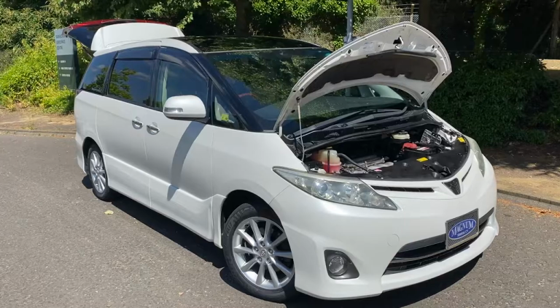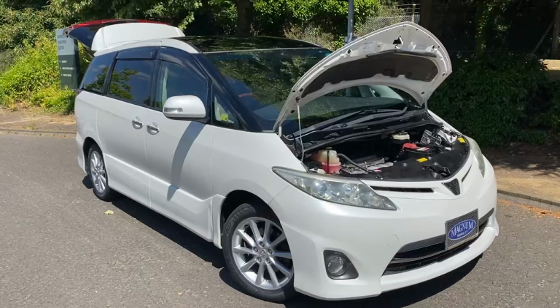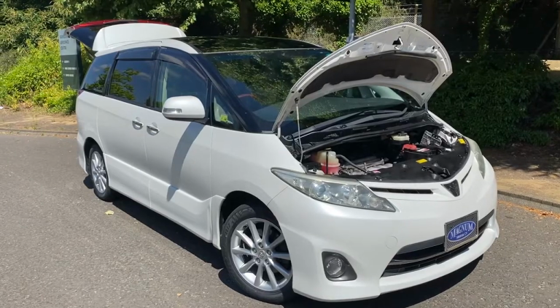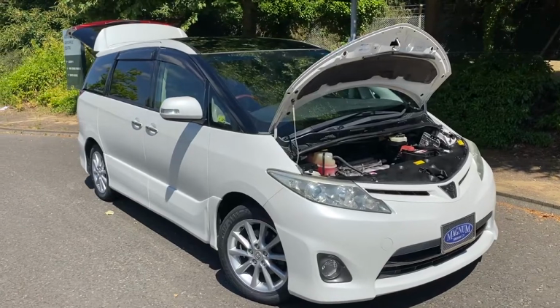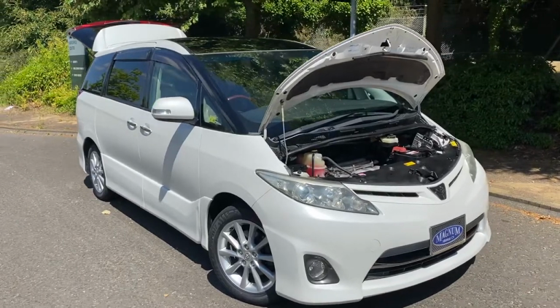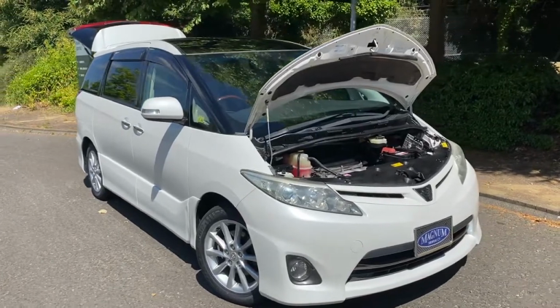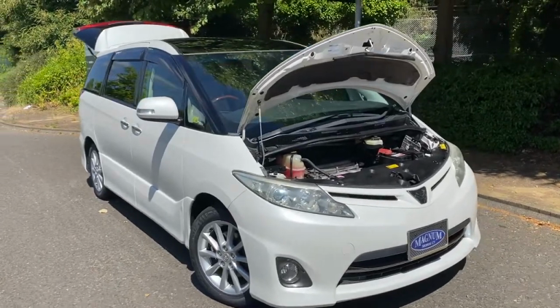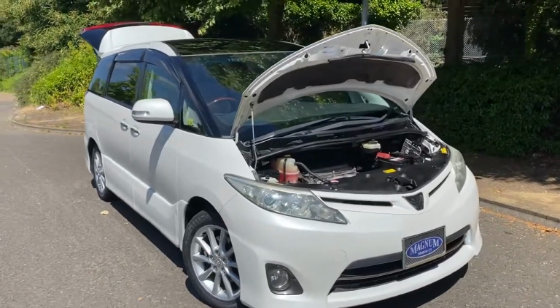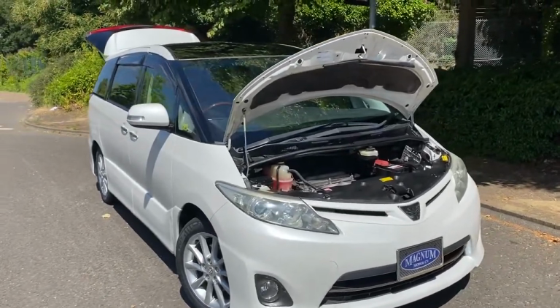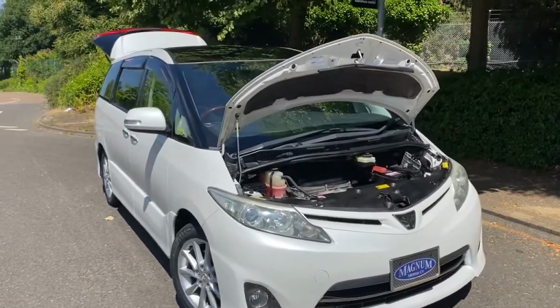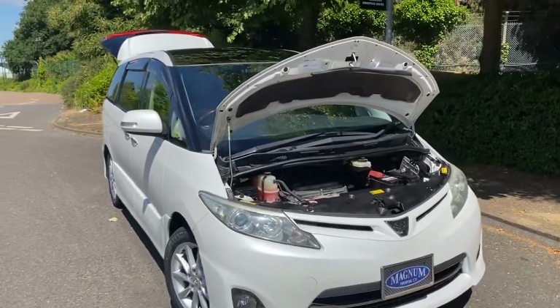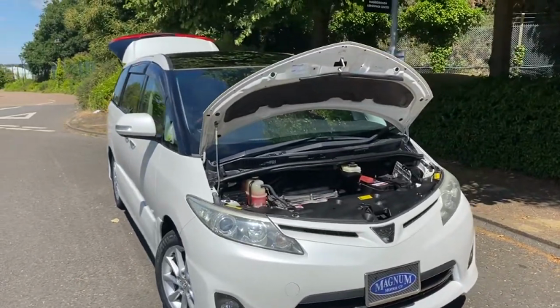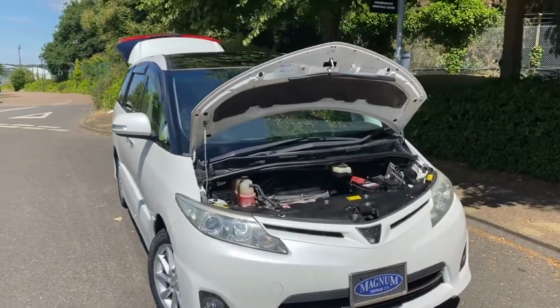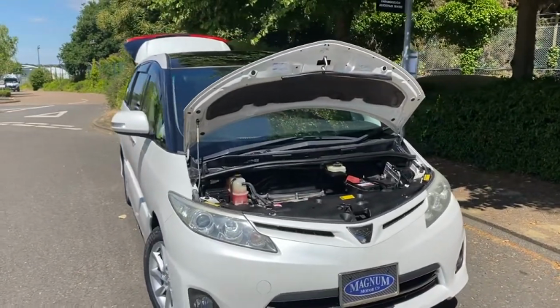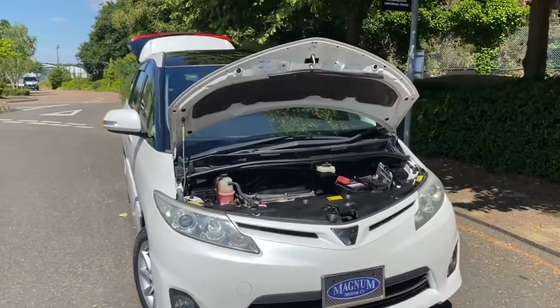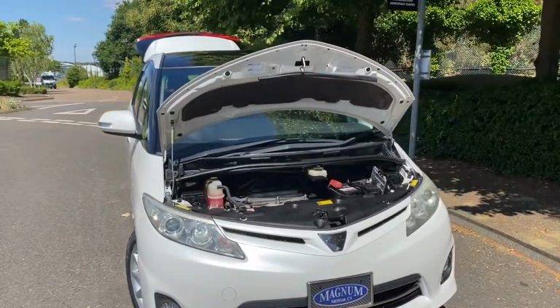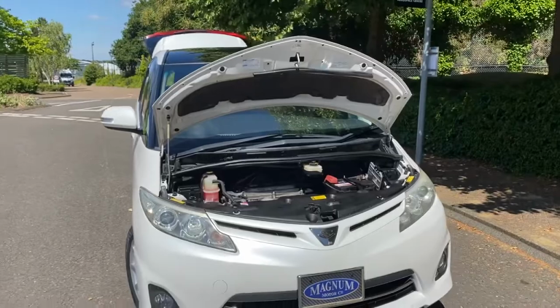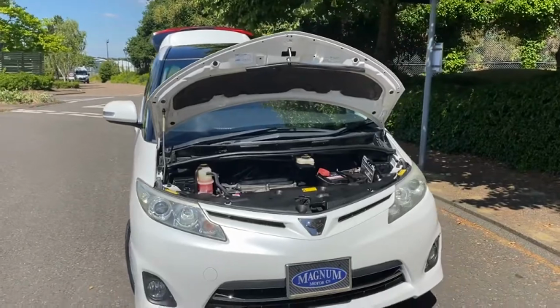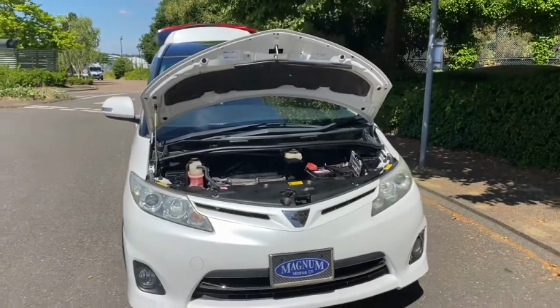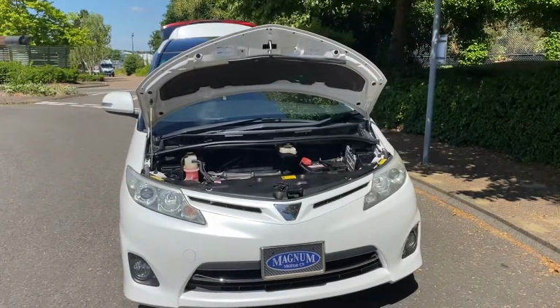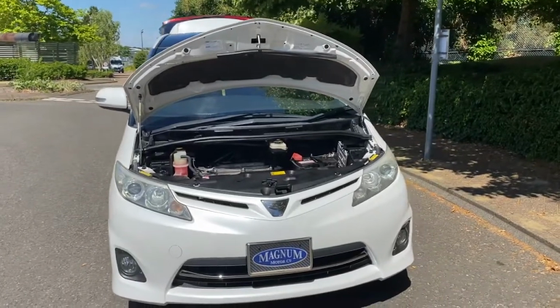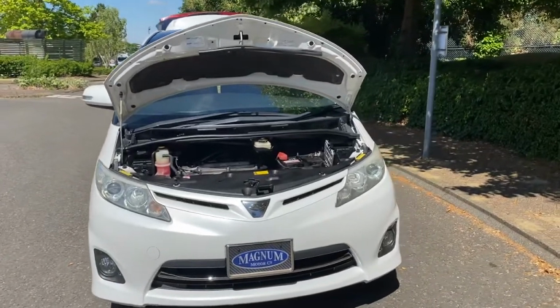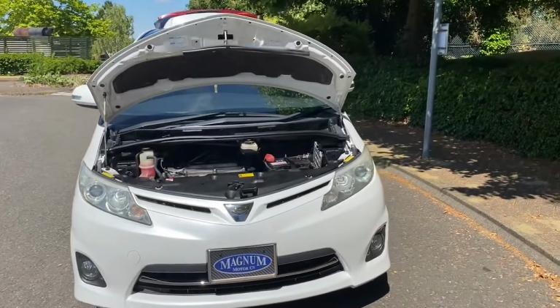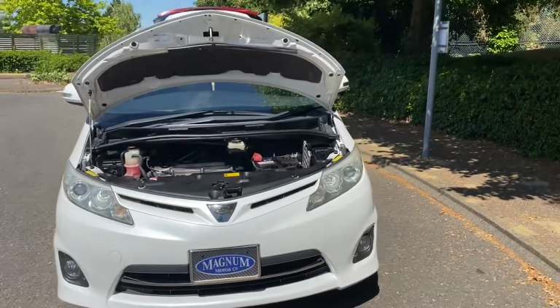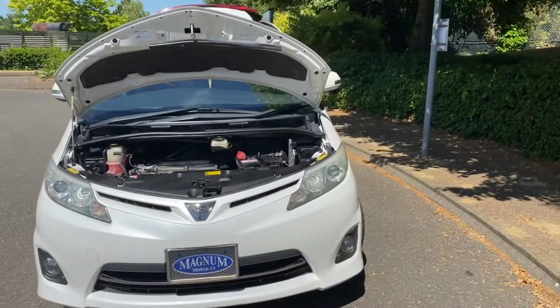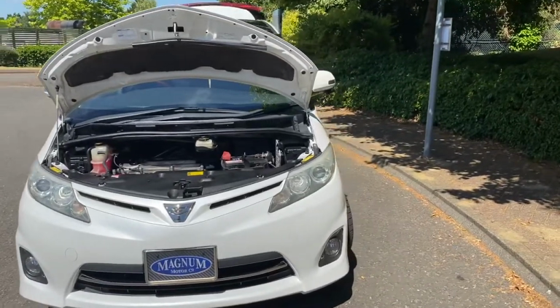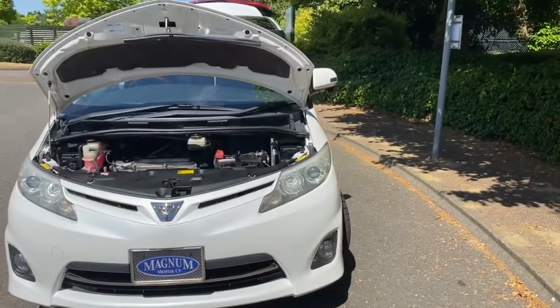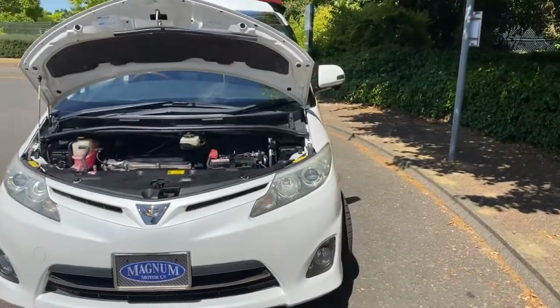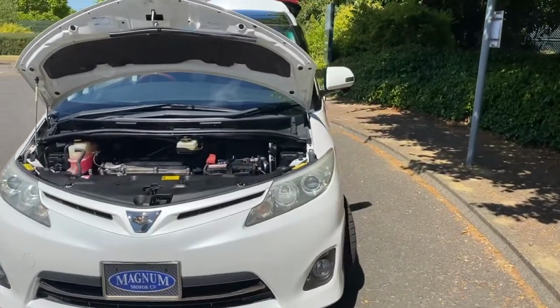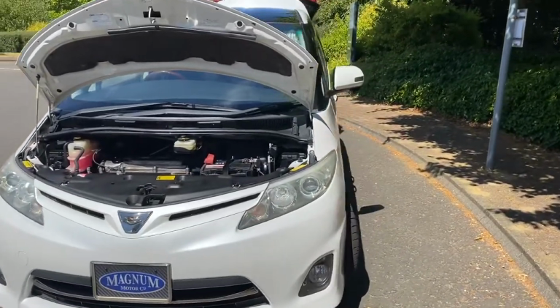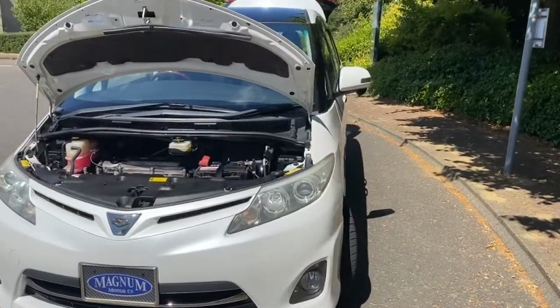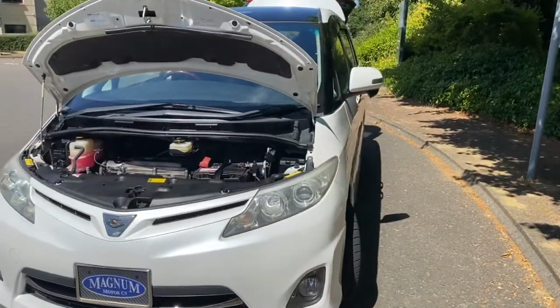Hi, this is Steve from Magnum Motor Company in Farnborough. We have a February 2012 Toyota Previa — this is the Japanese Estima spec.